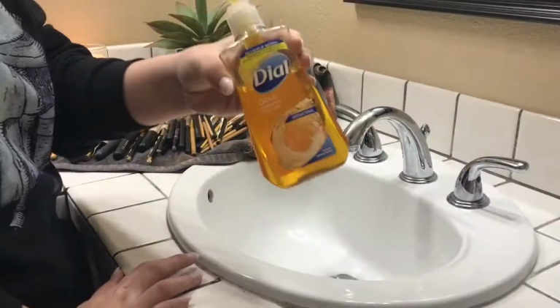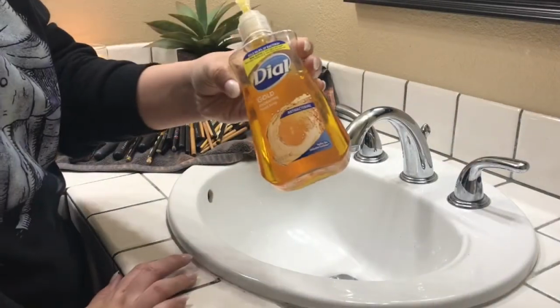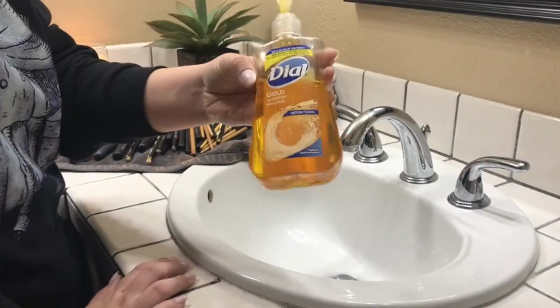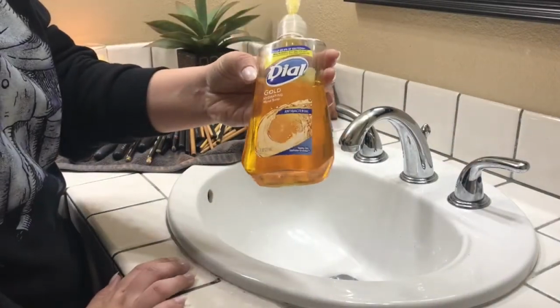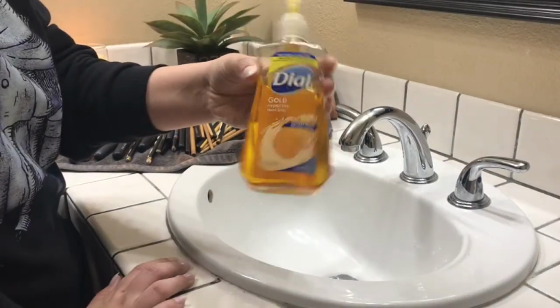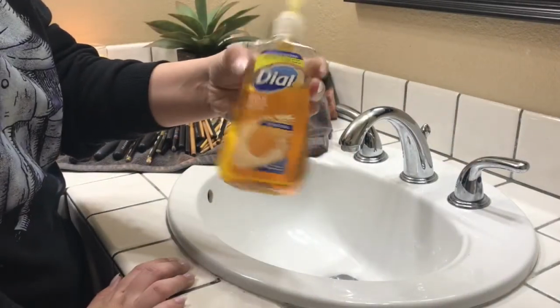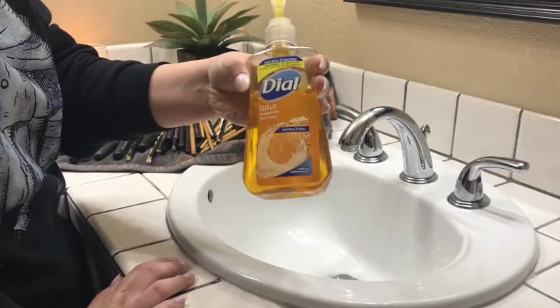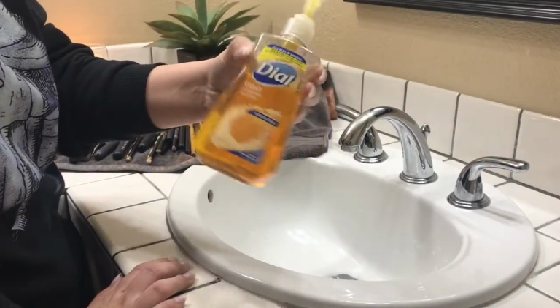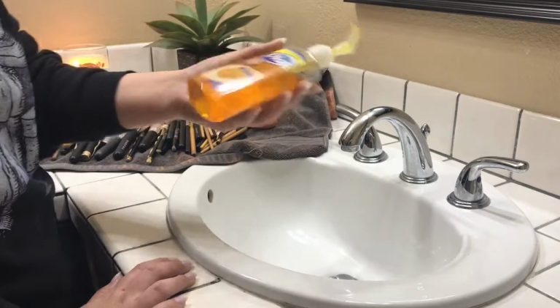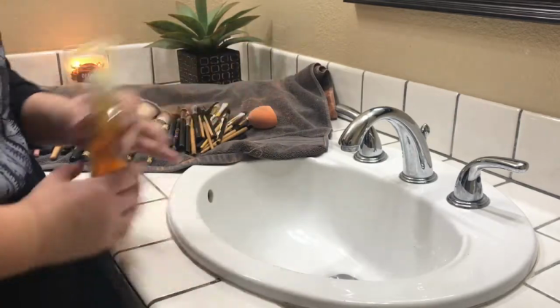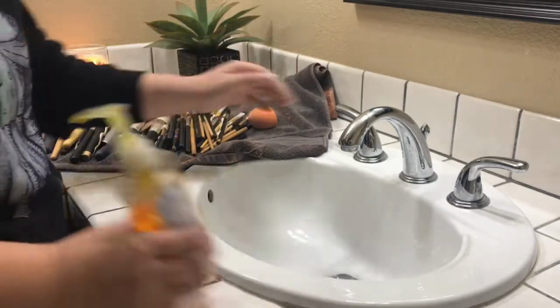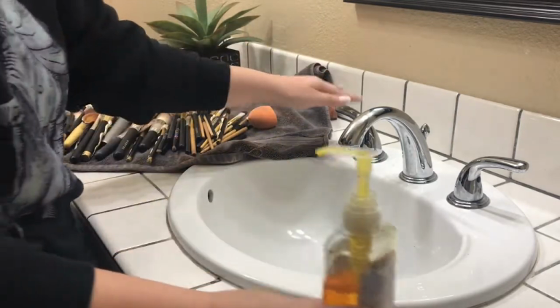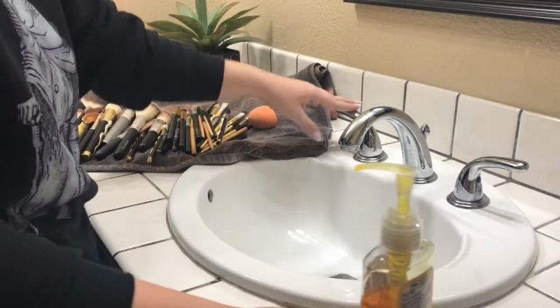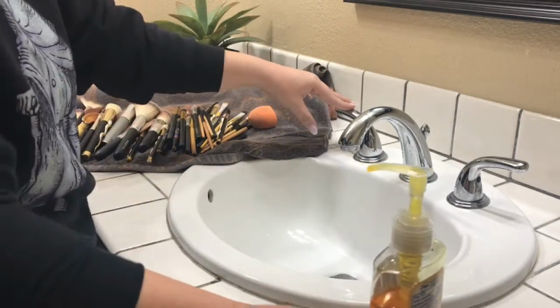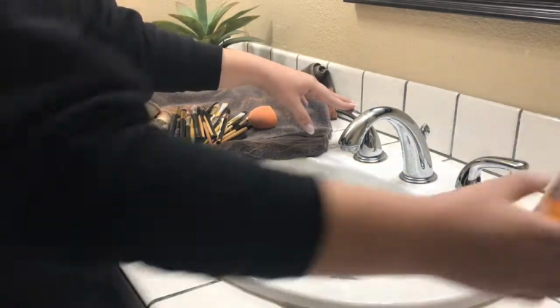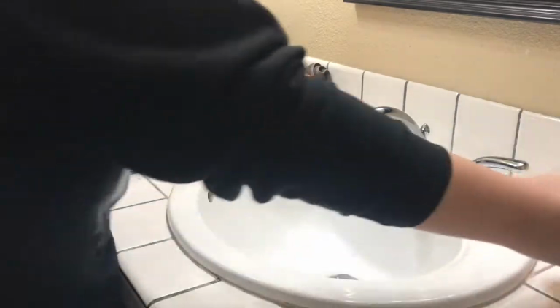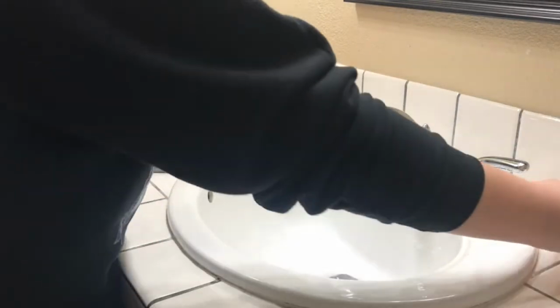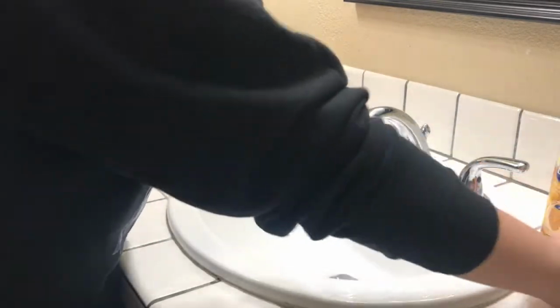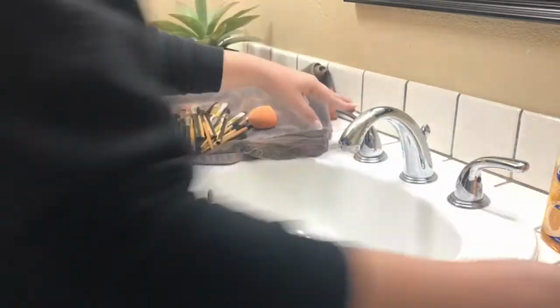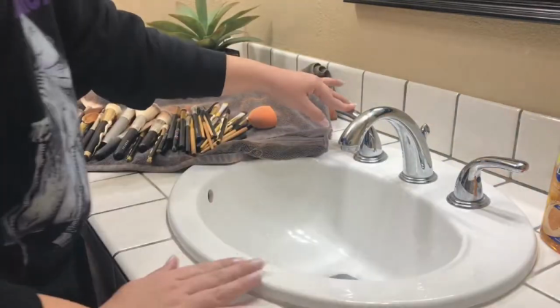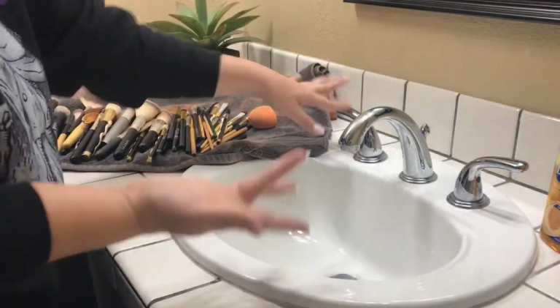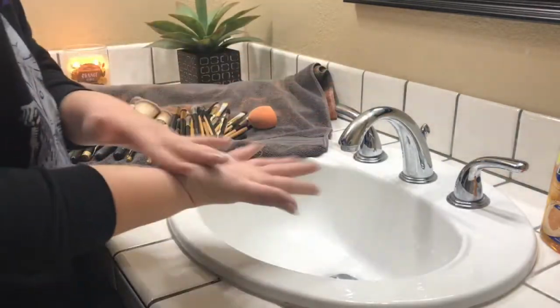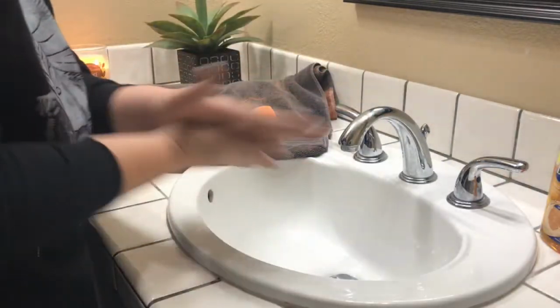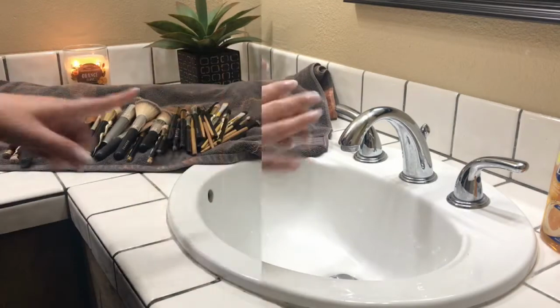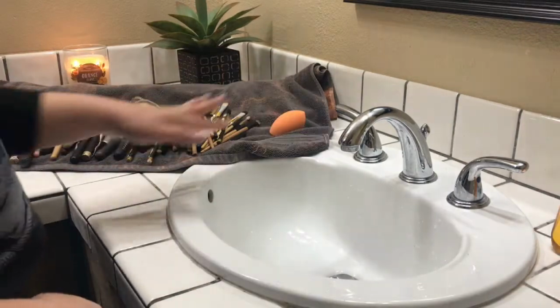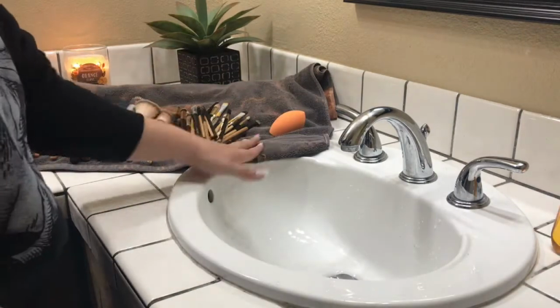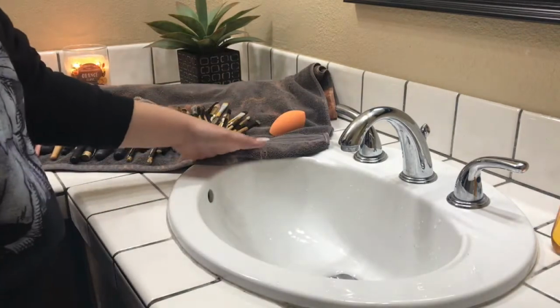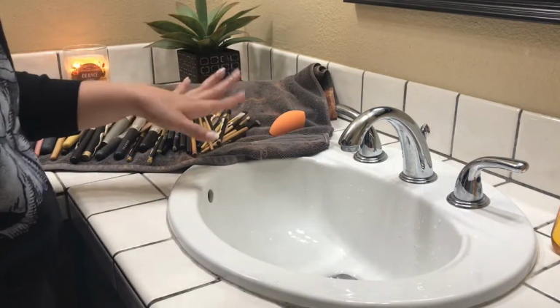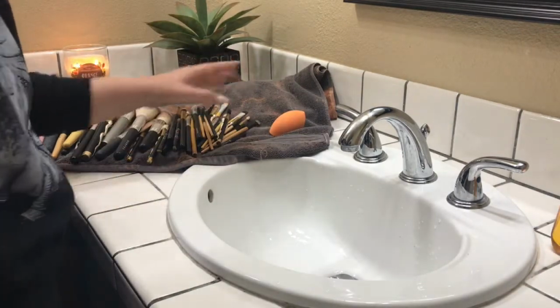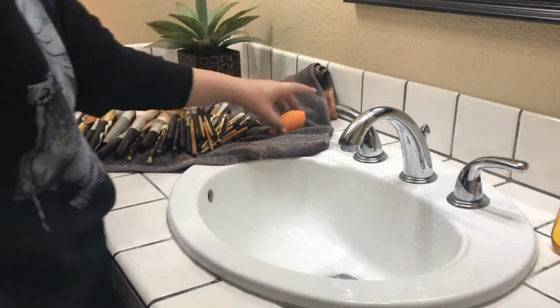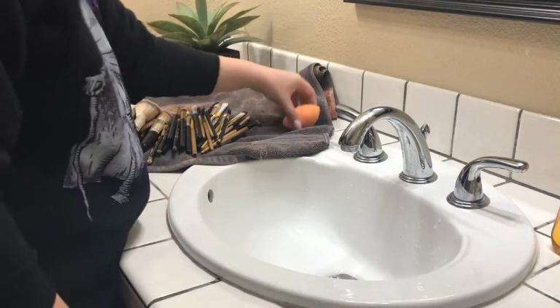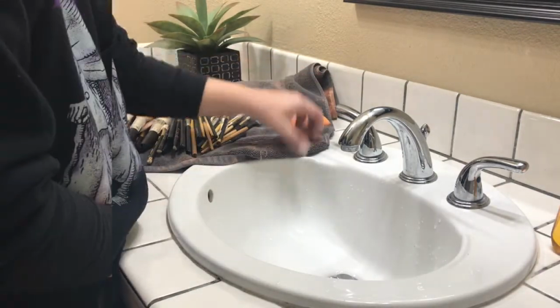It's going to be this style antibacterial soap. And I personally just like to use warm water, and I just use my hands. You also just need a towel to set all your brushes on when you're done.